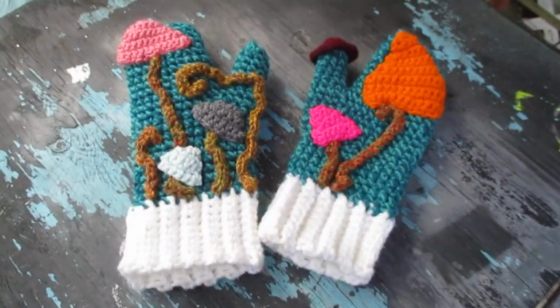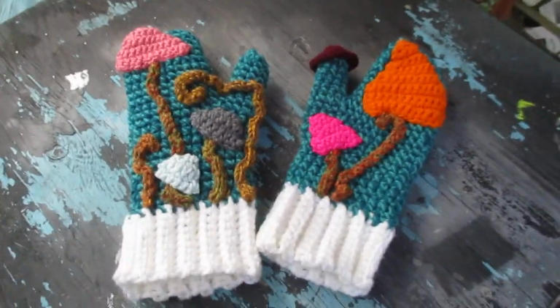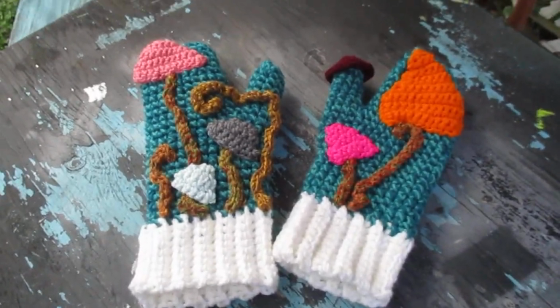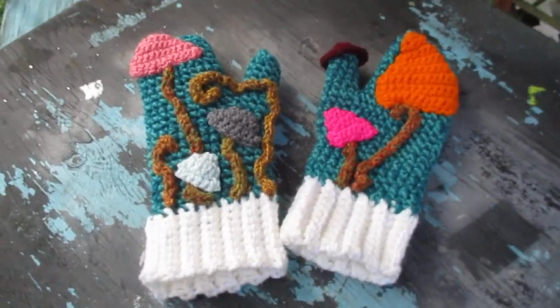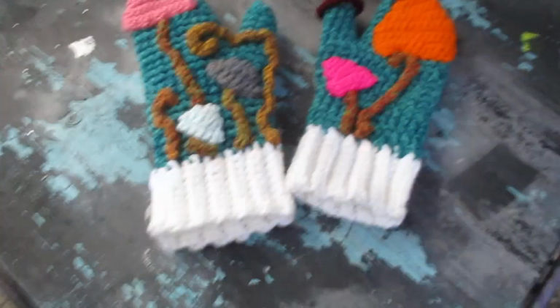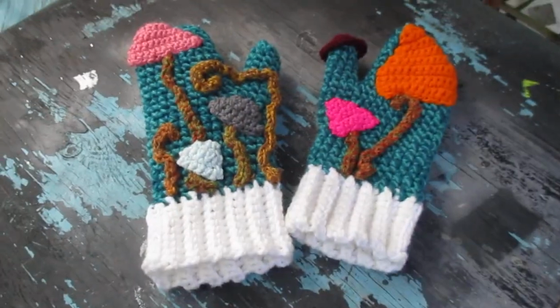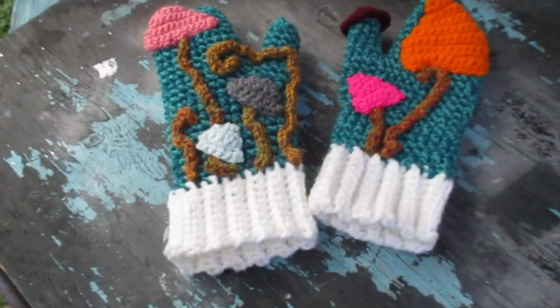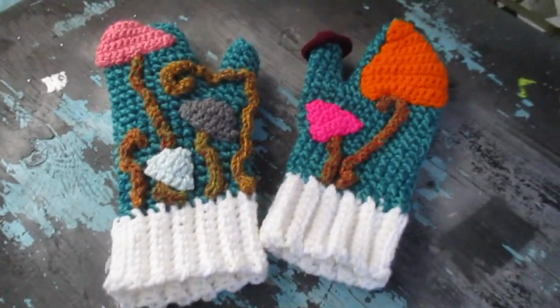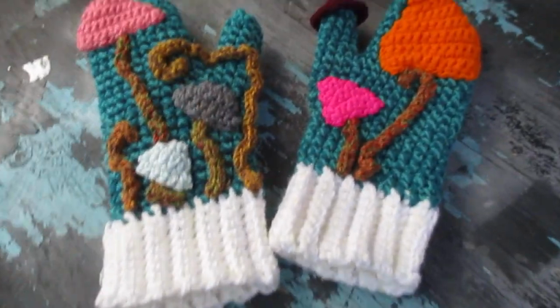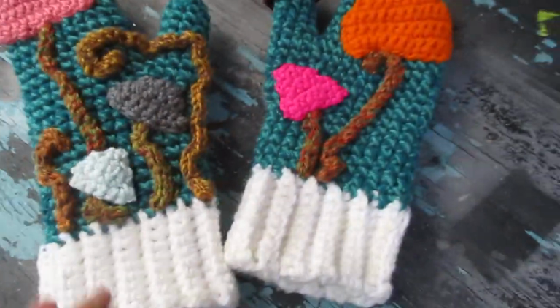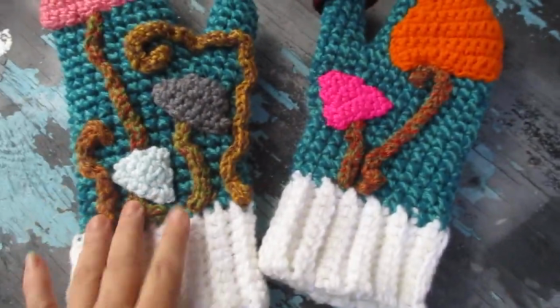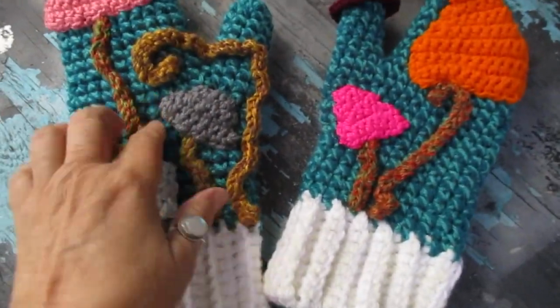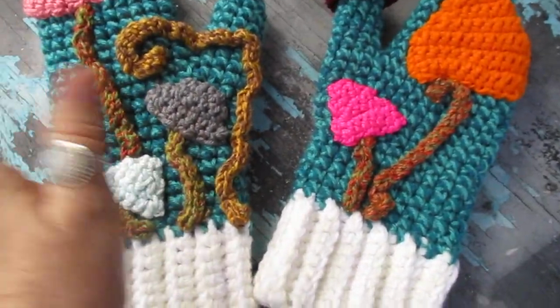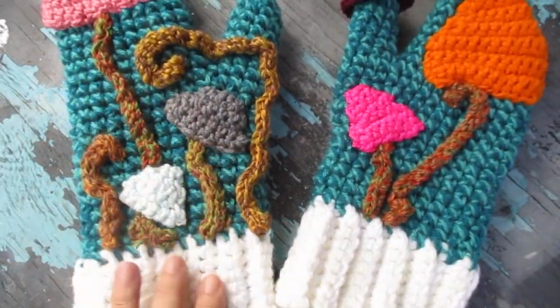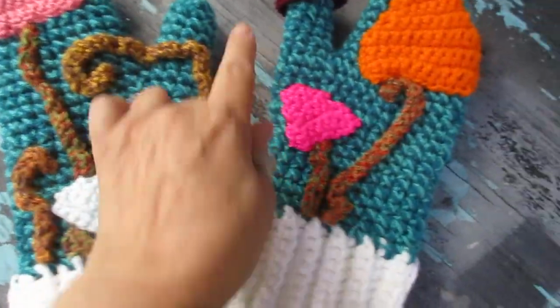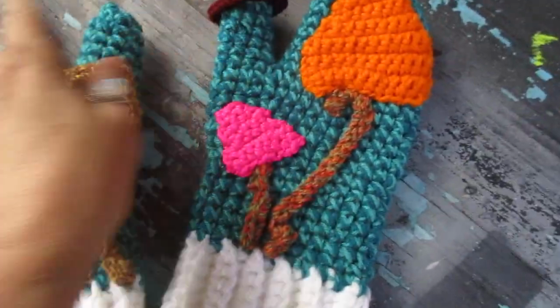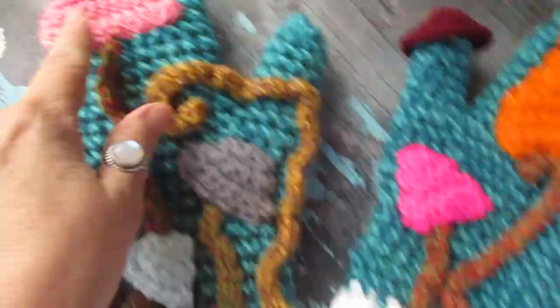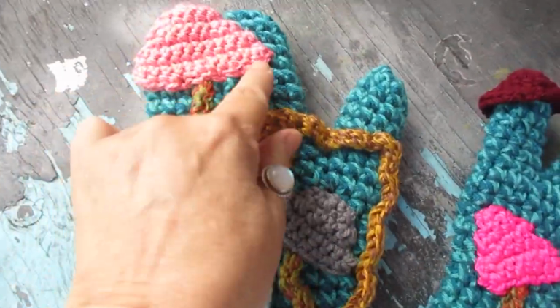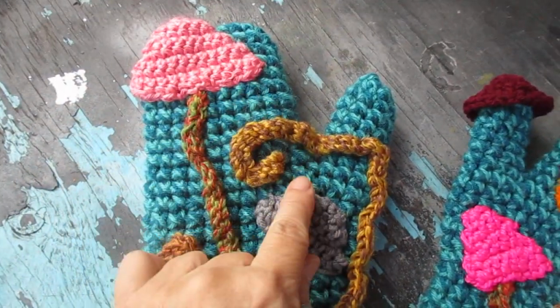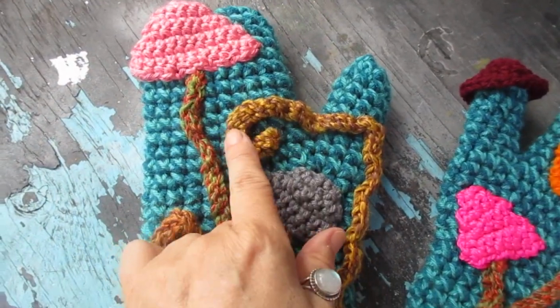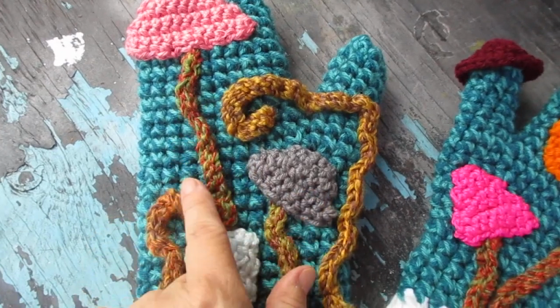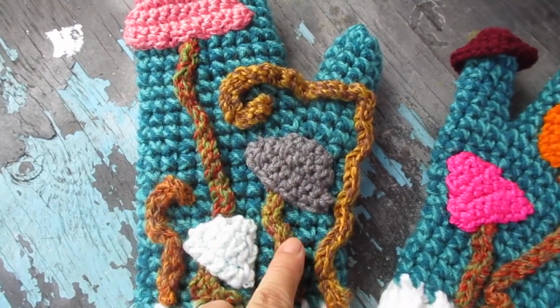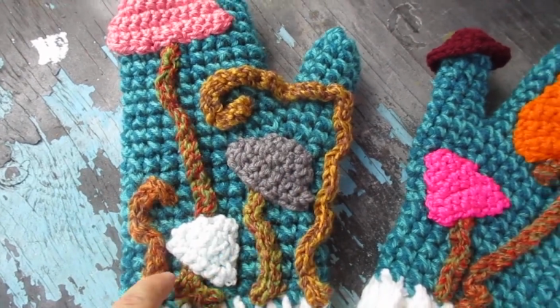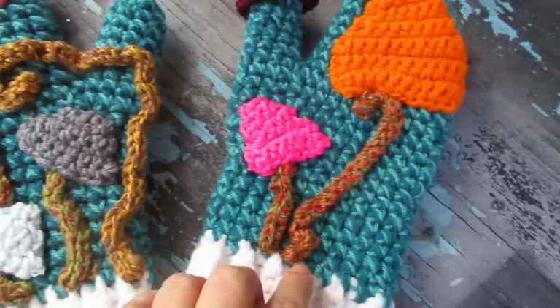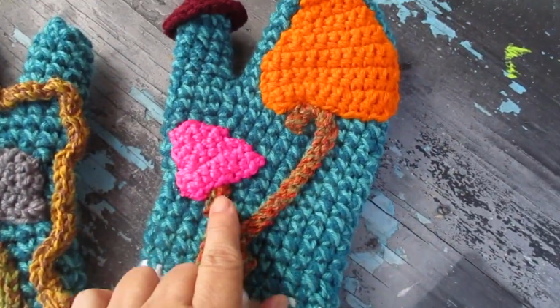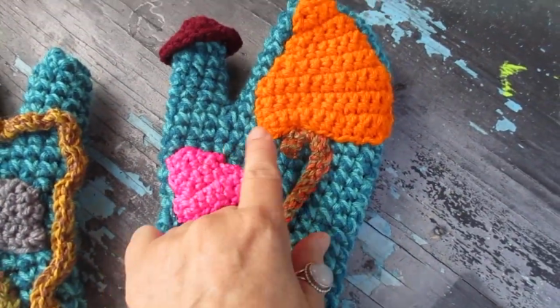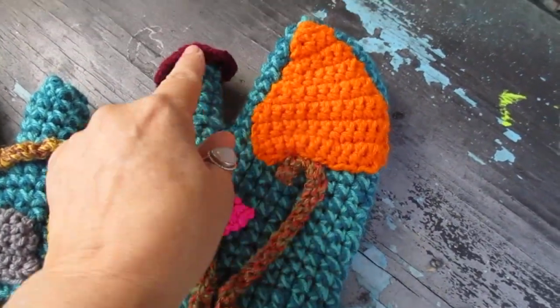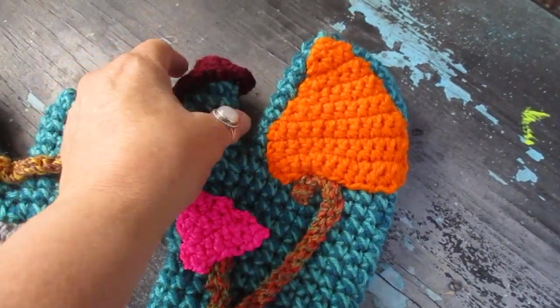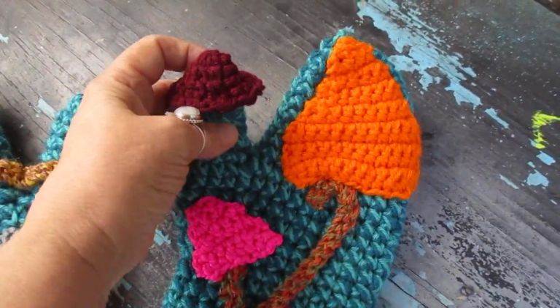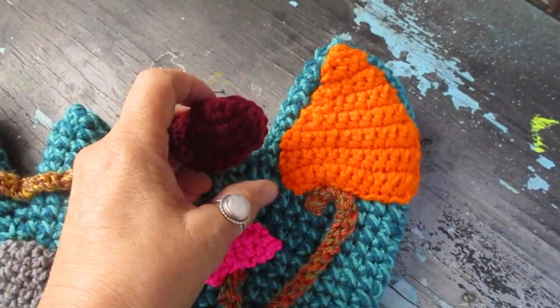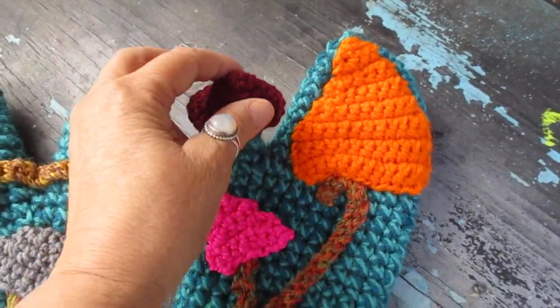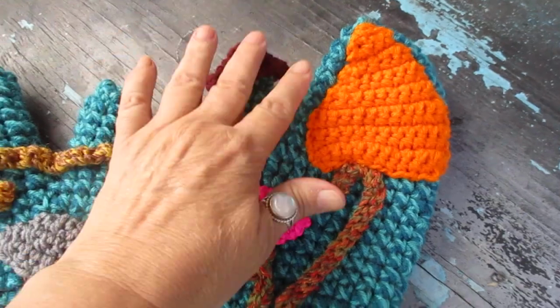Mushroom mittens. This is my first pair of mittens I've ever created. I love them — they're so cute. They've got different kinds of little vines and each one is different. This thumb's got a little mushroom top.